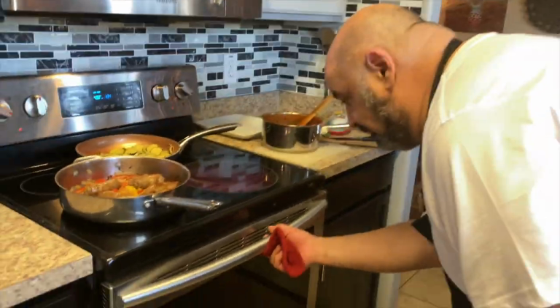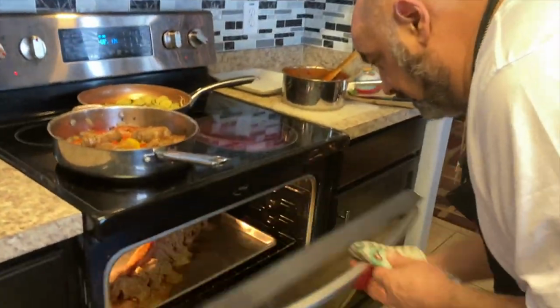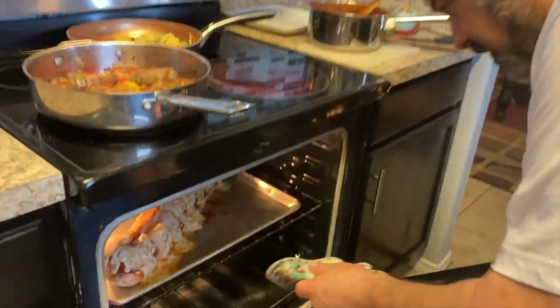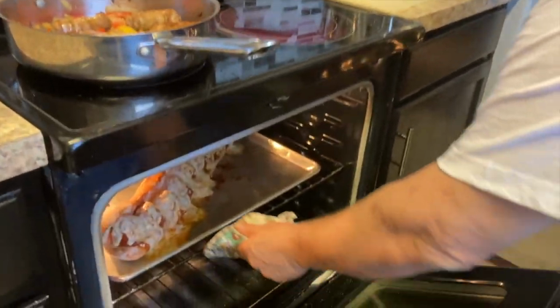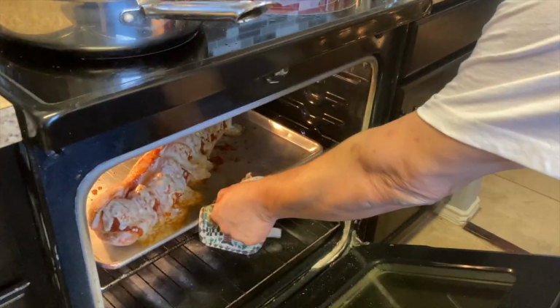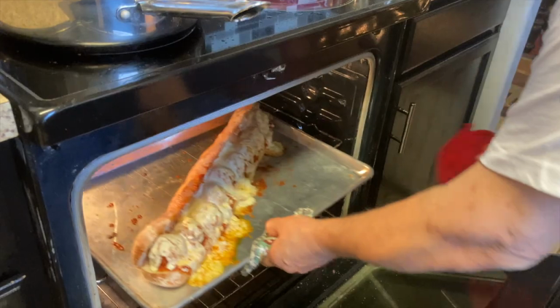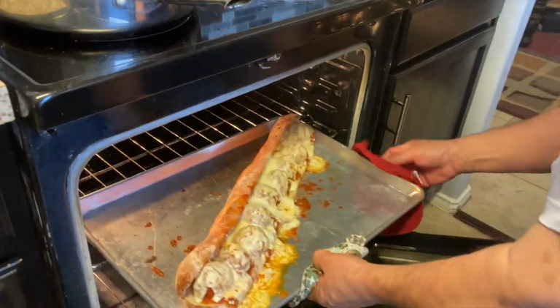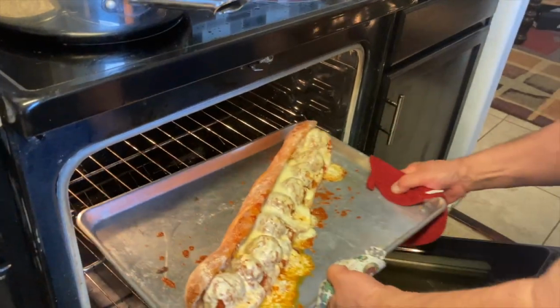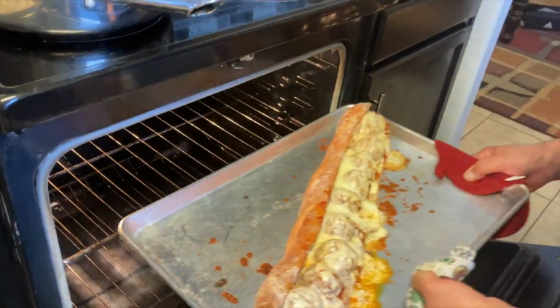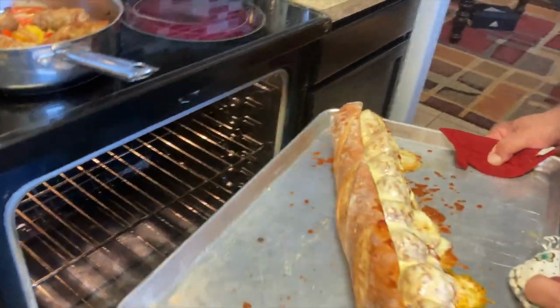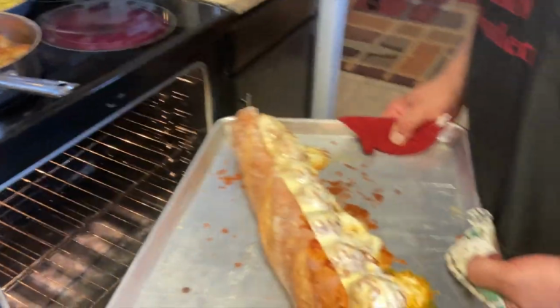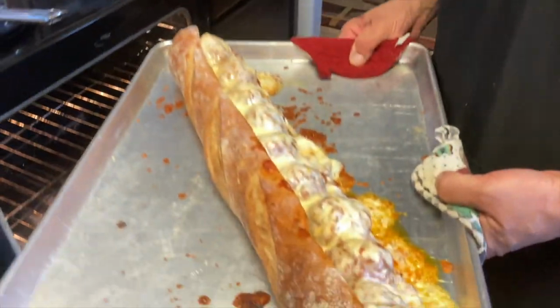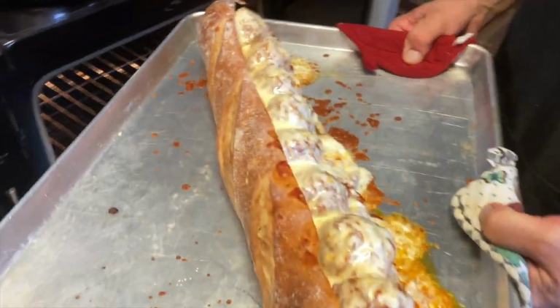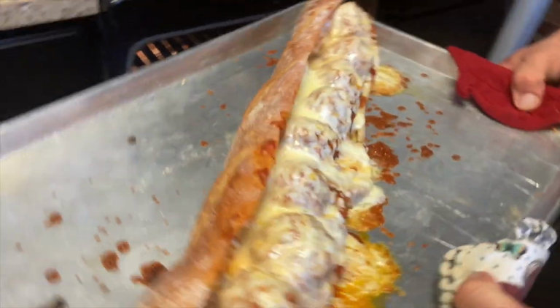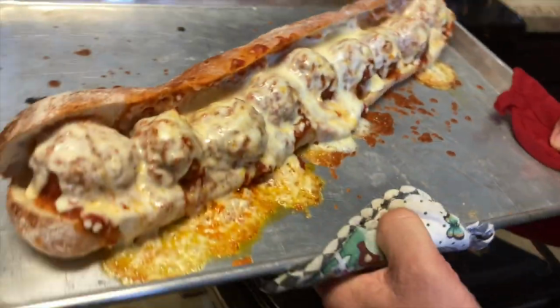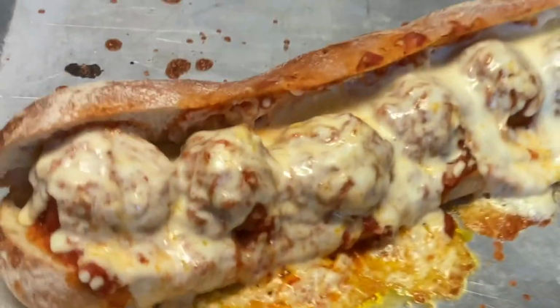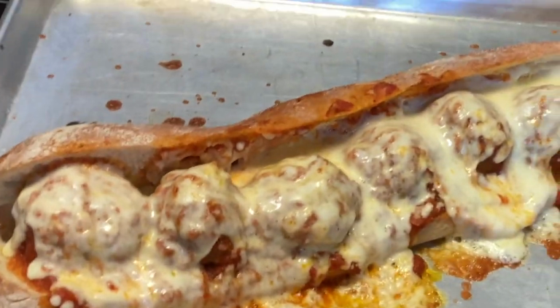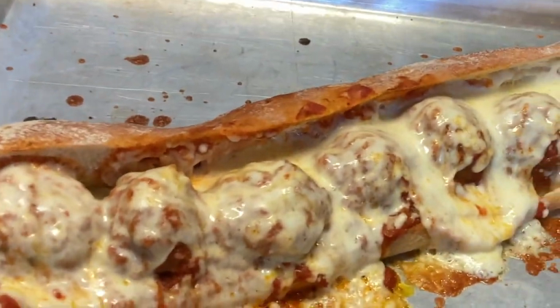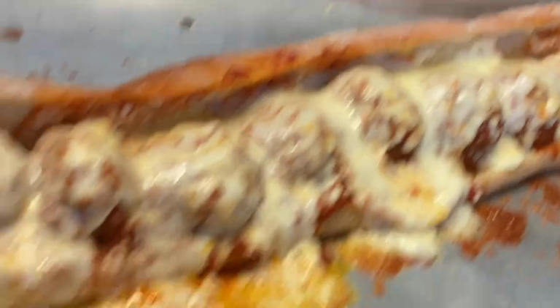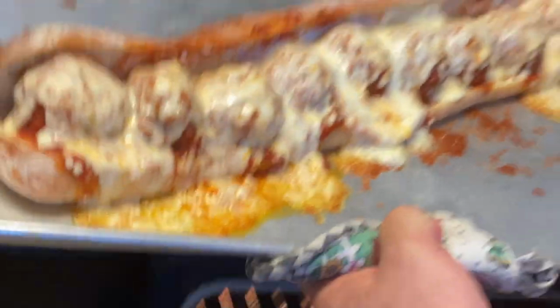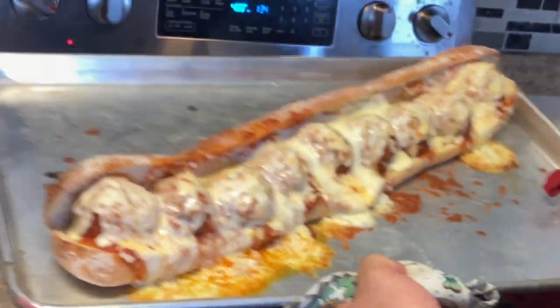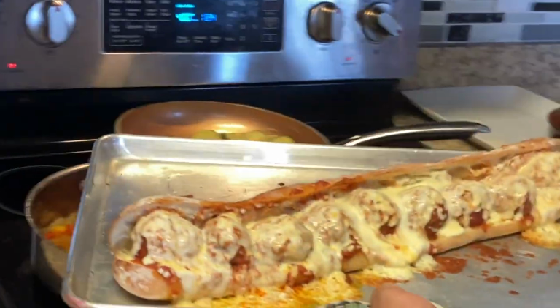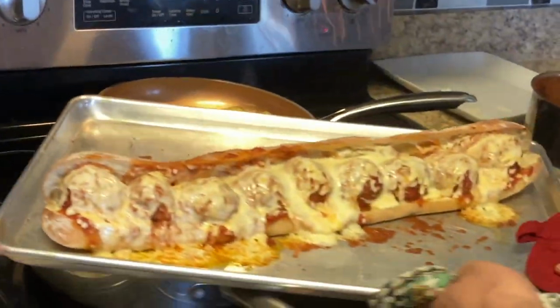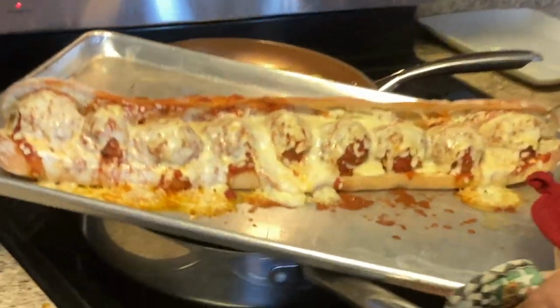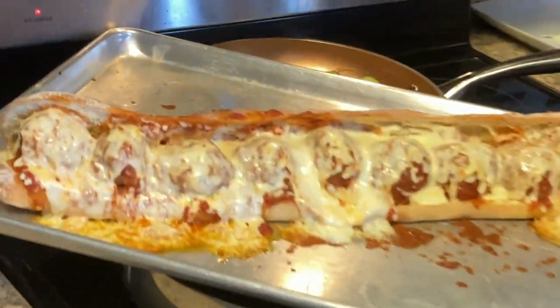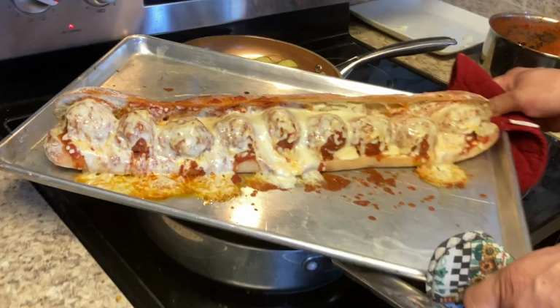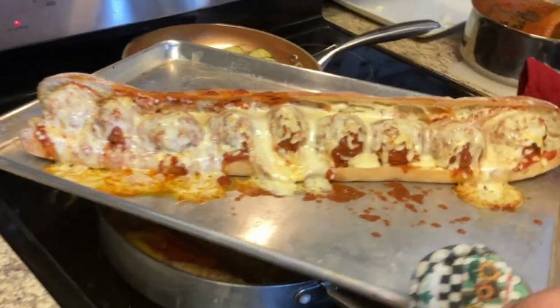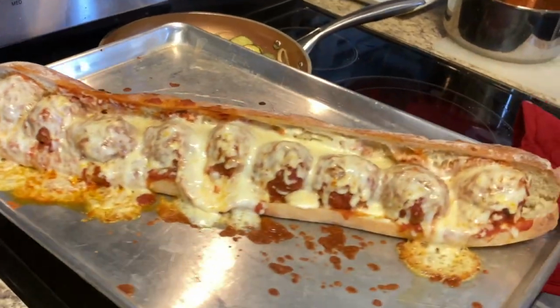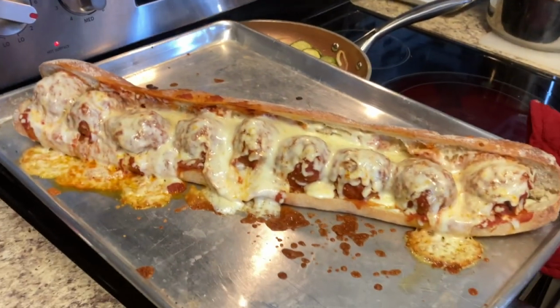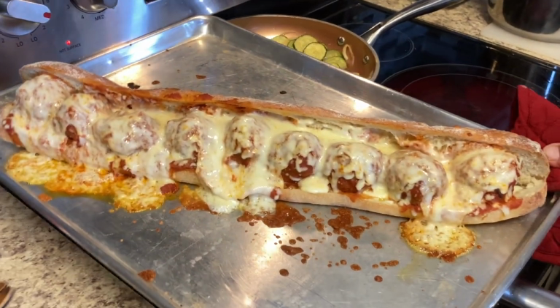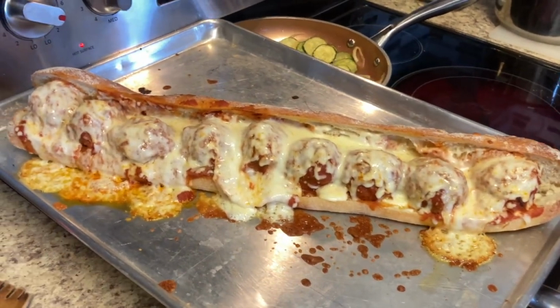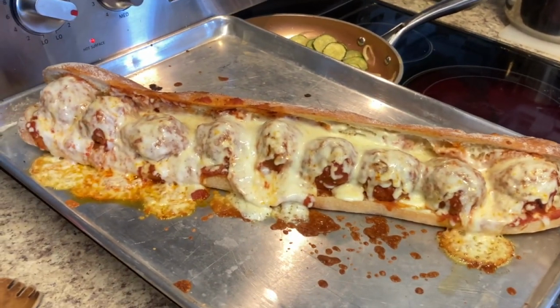Let's take out these meatballs. Holy smokes, look at that thing! That's a meatball parmesan right there. Beautiful — let's cut this baby up.